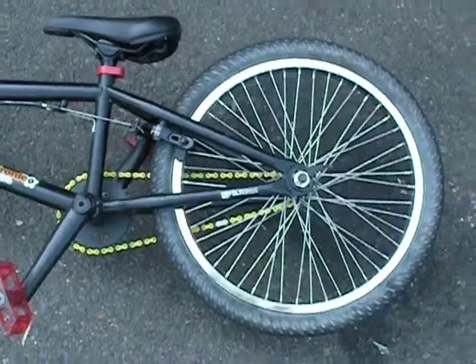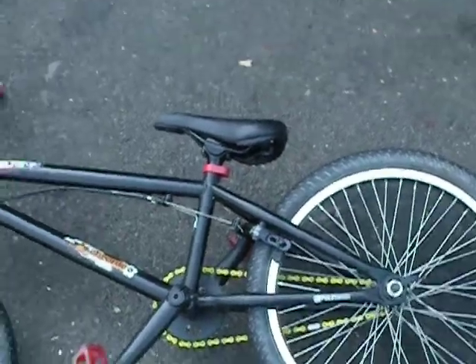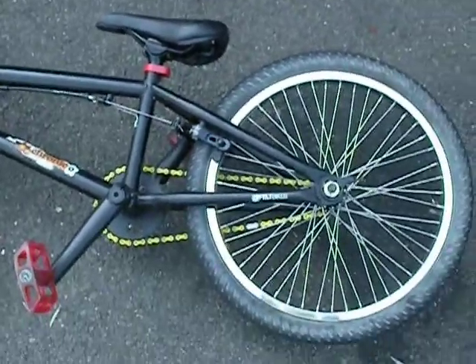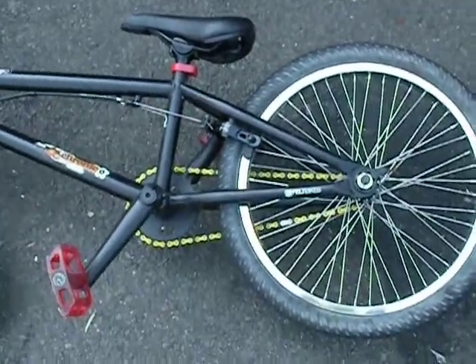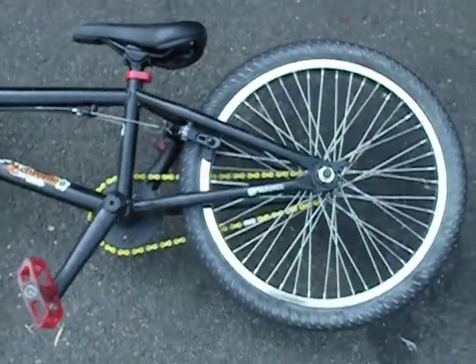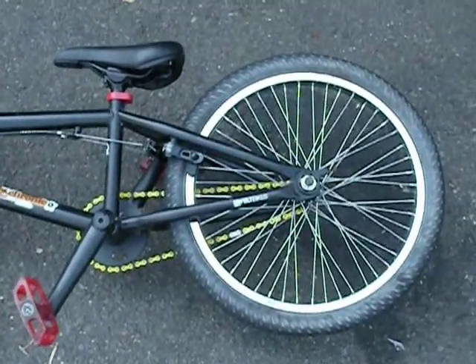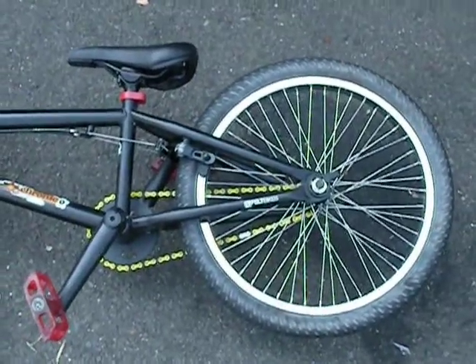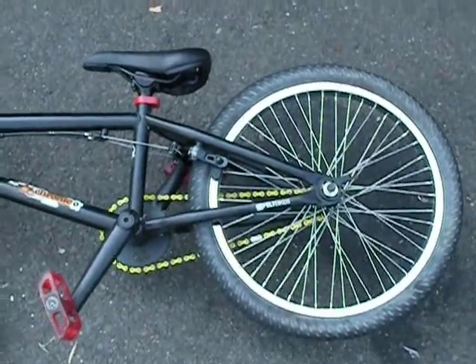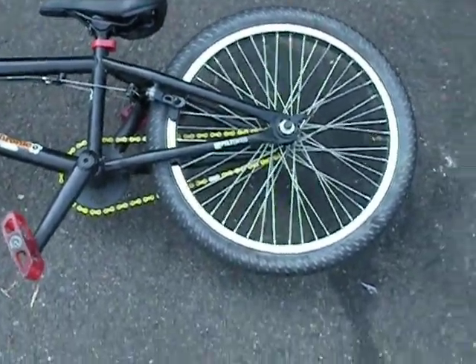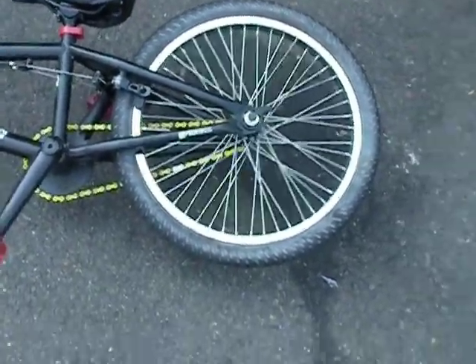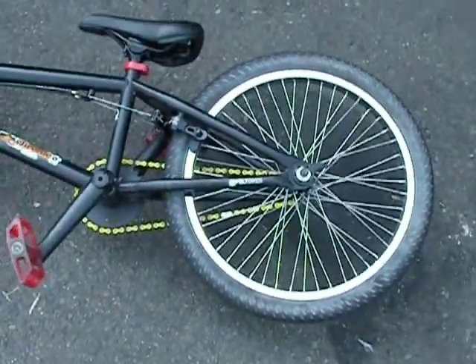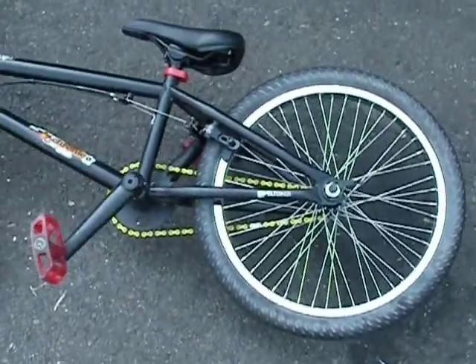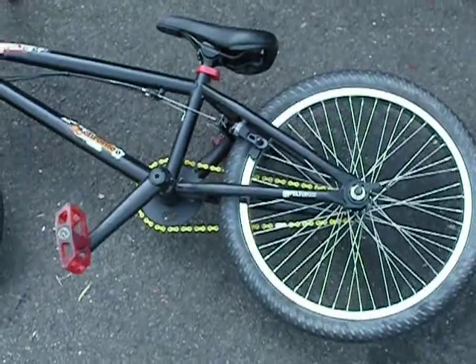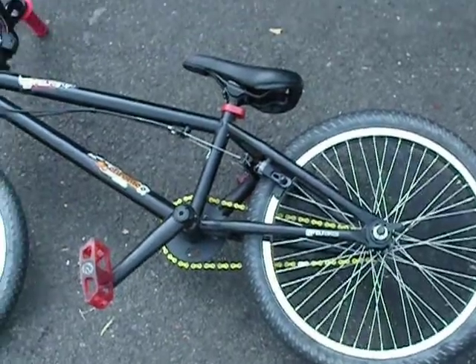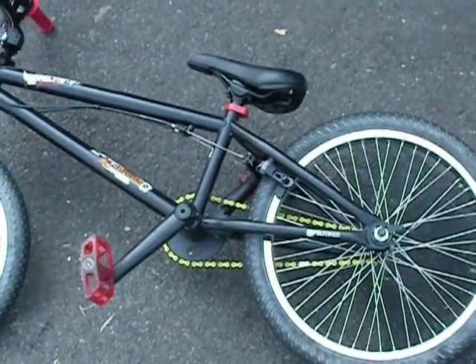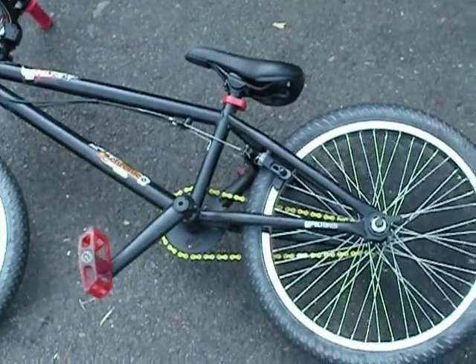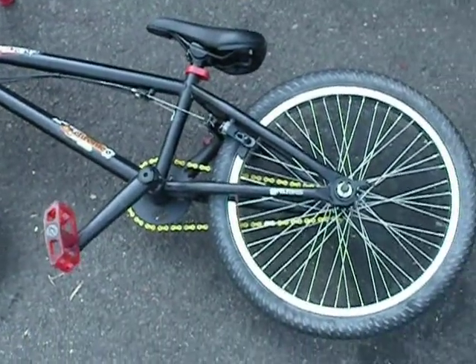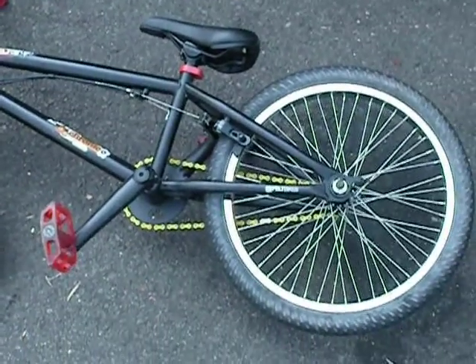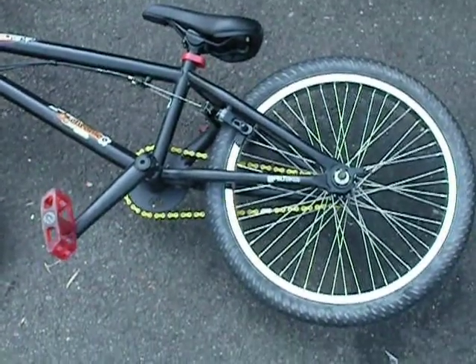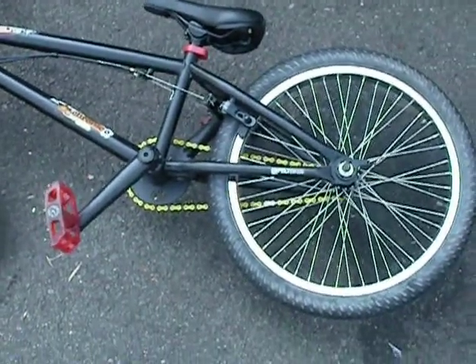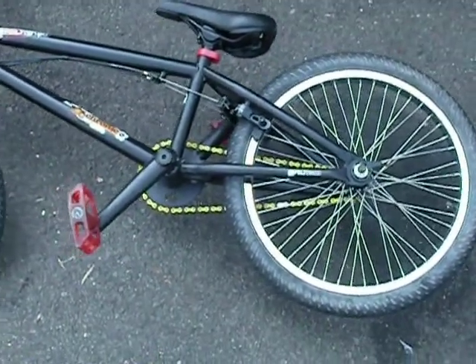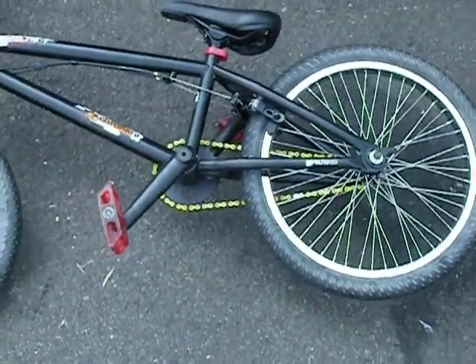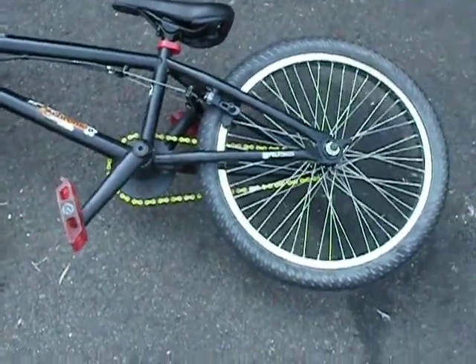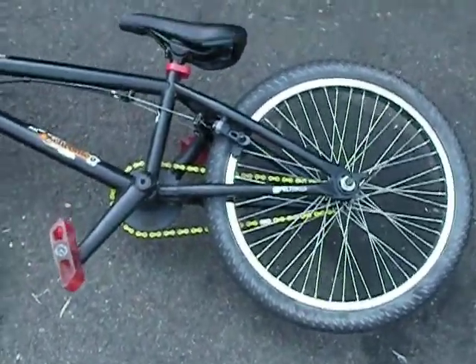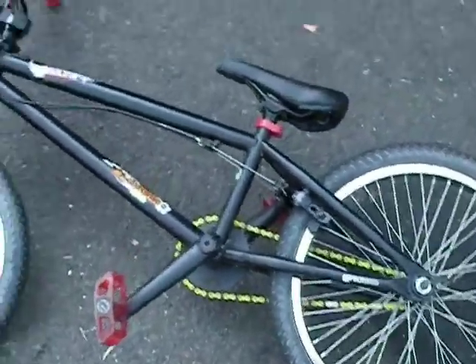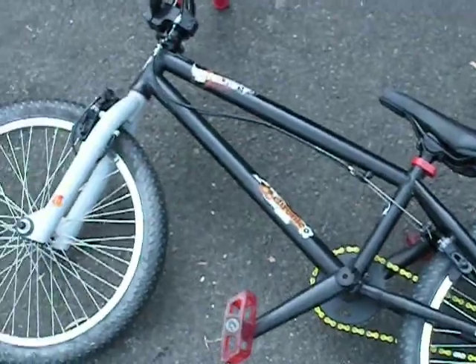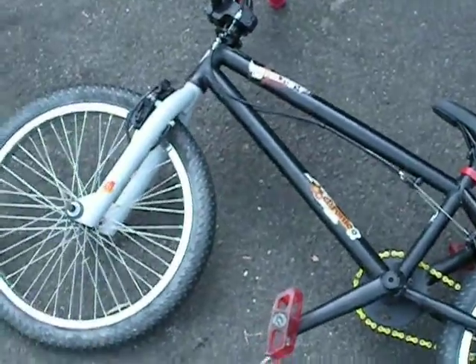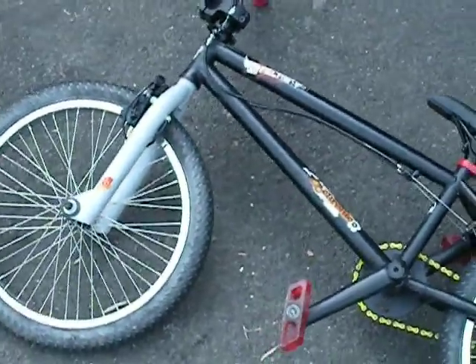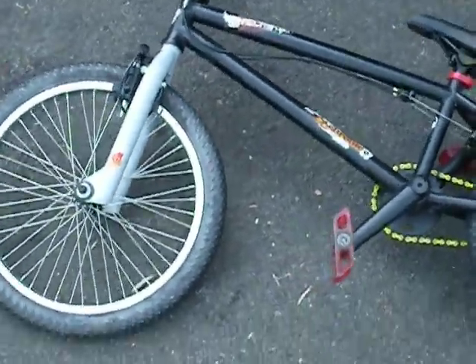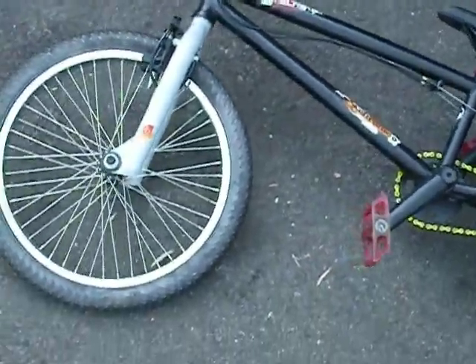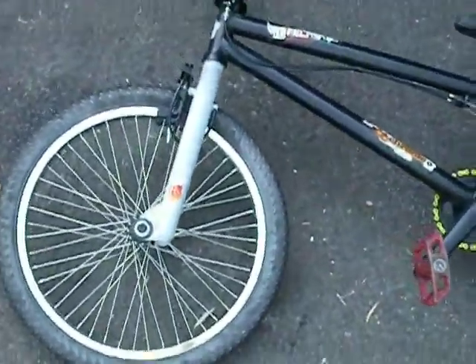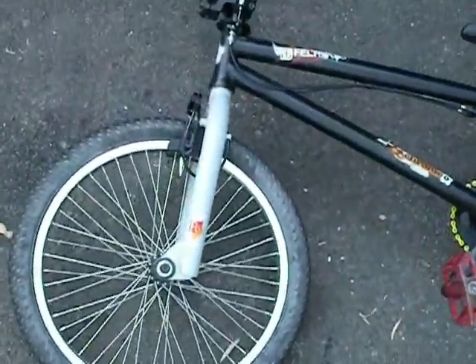Hey guys, I'm here with my Felt Chronic BMX bike, doing a little bit of a walk around trying to sell it. It's an 09 model. I paid $800 for it new.